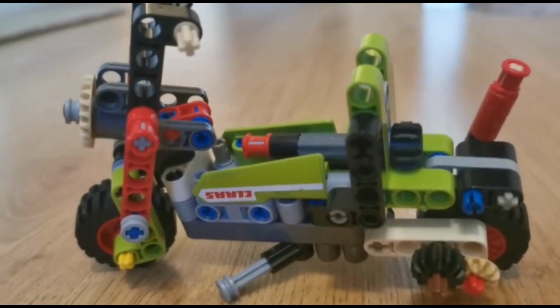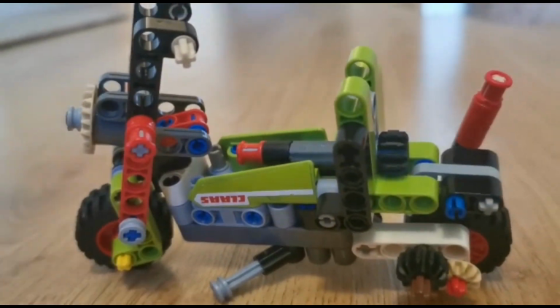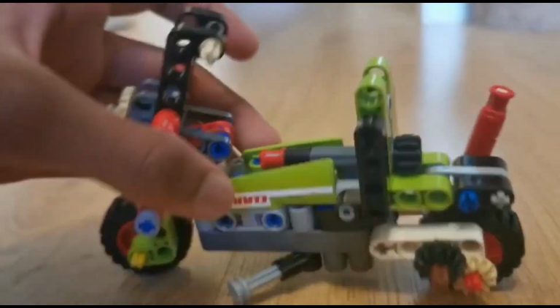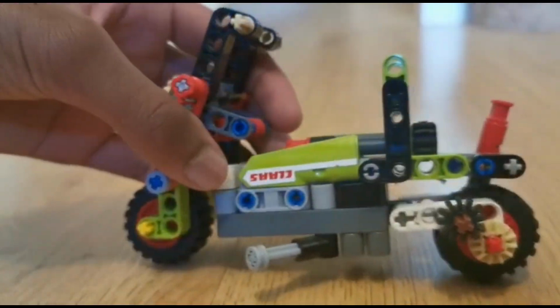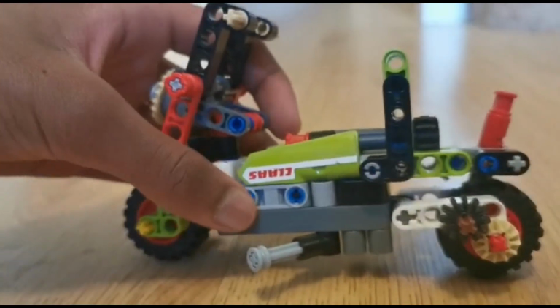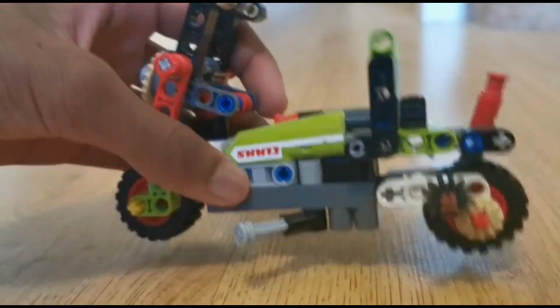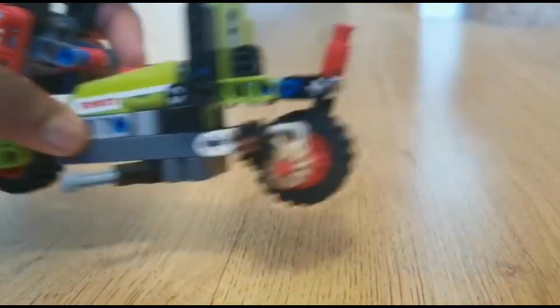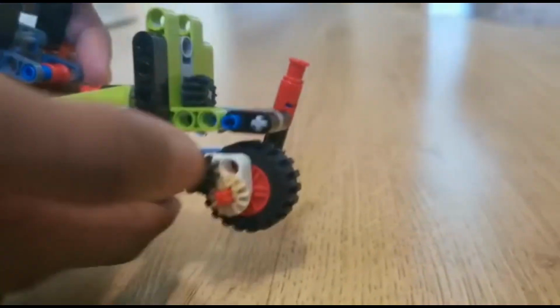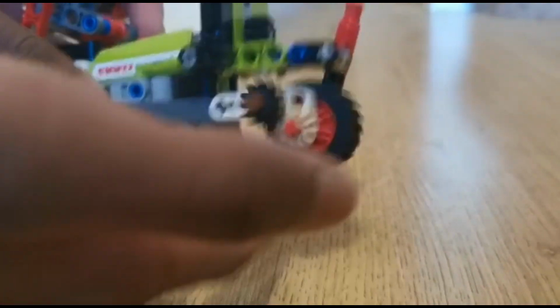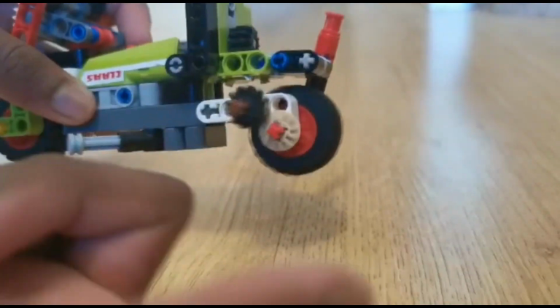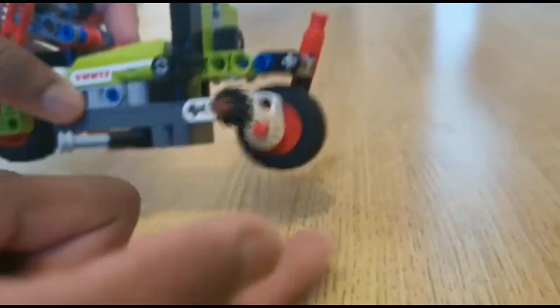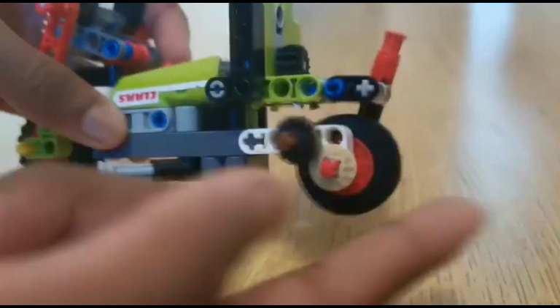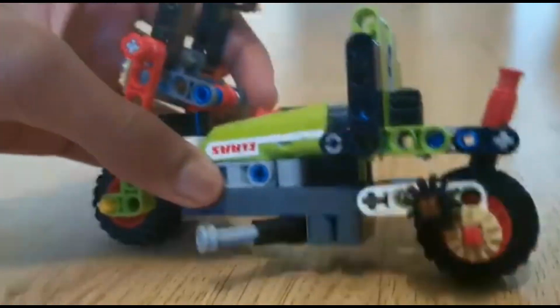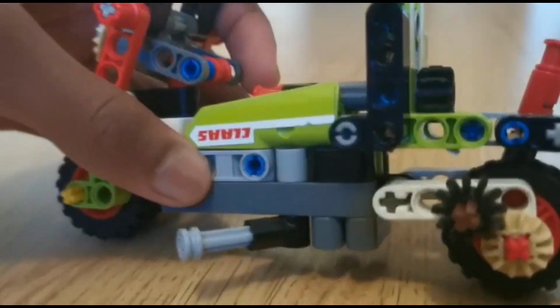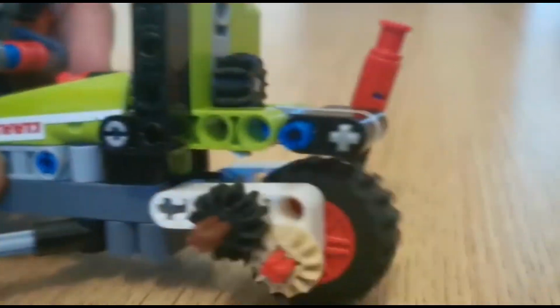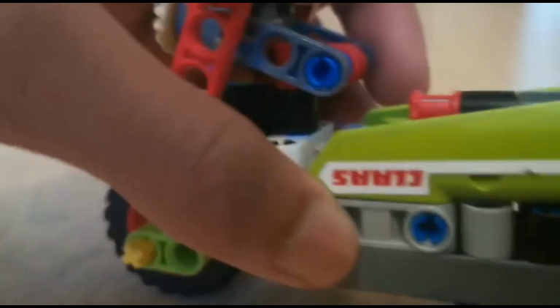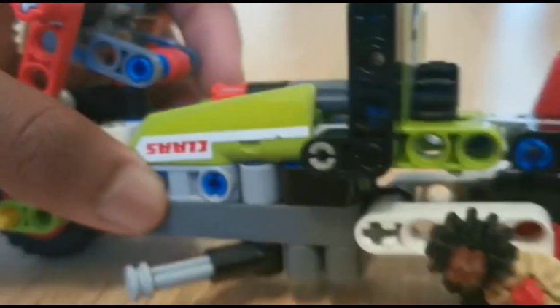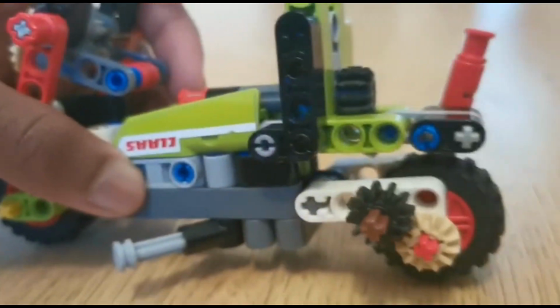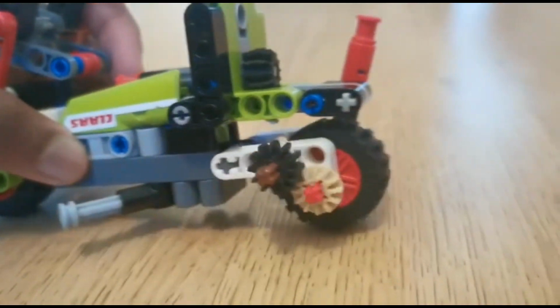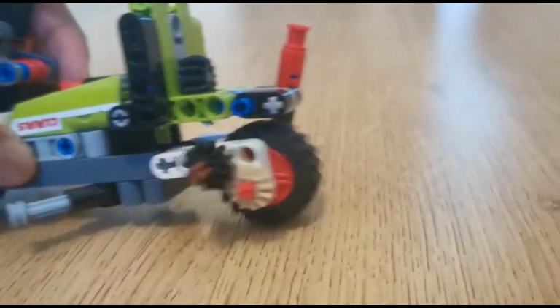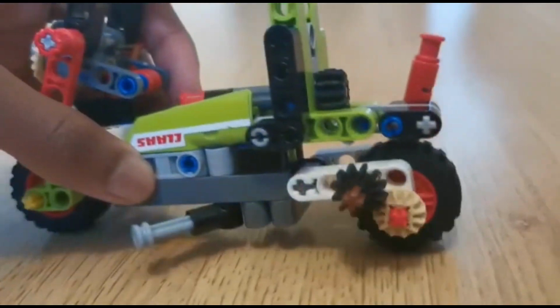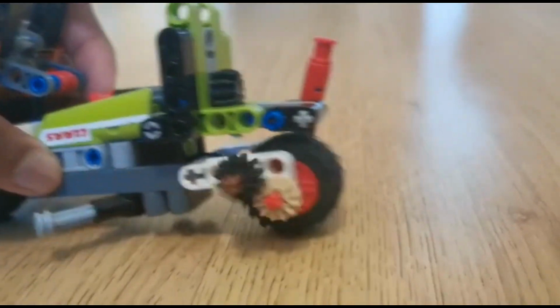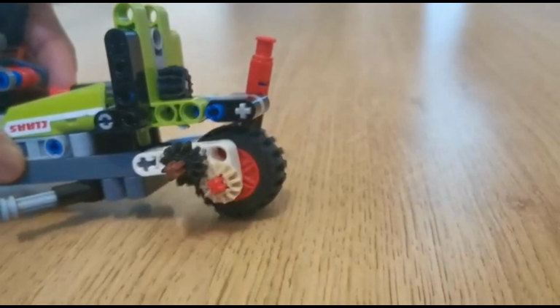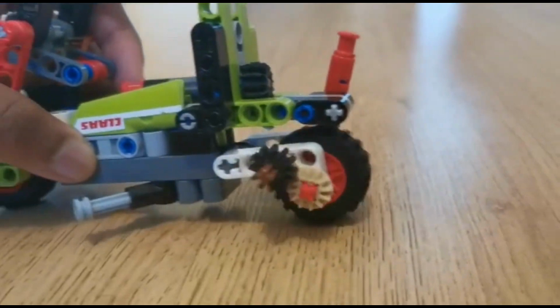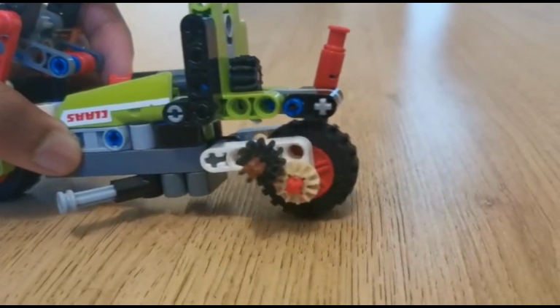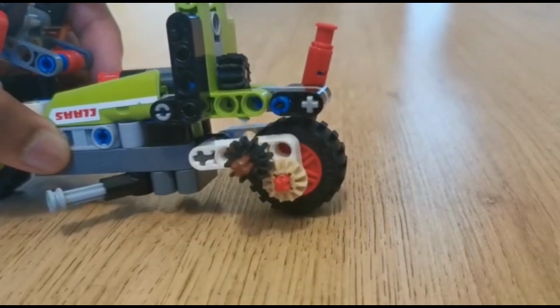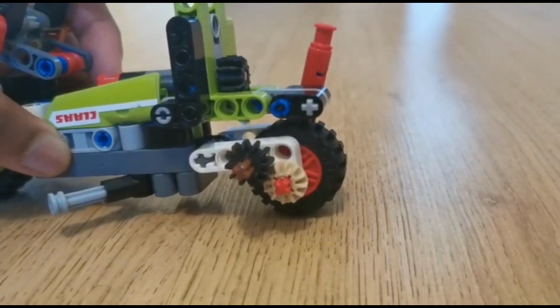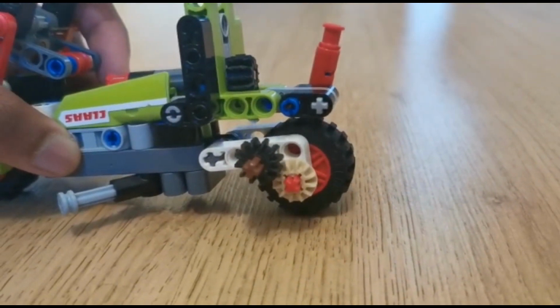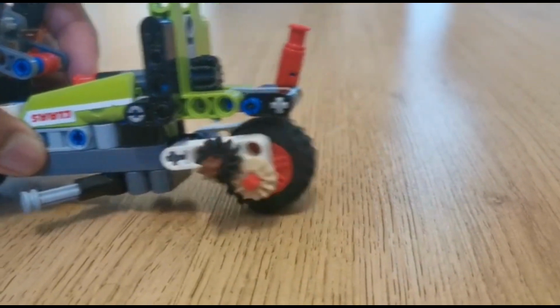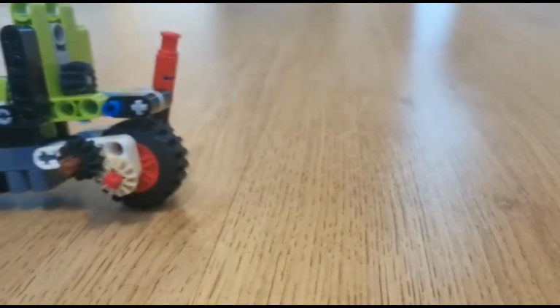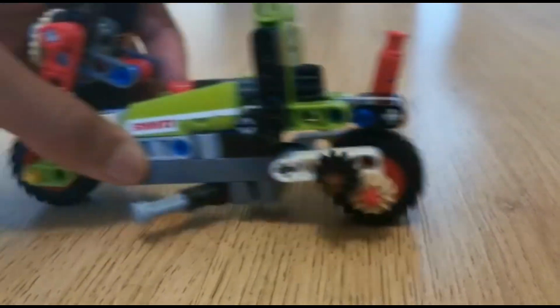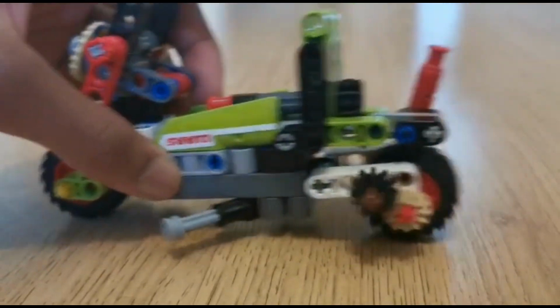You can also see this fake engine-ish thing here. I just wanted to make it look like a chain, but obviously since this set doesn't contain any chain links, I just had to use these gear wheels.